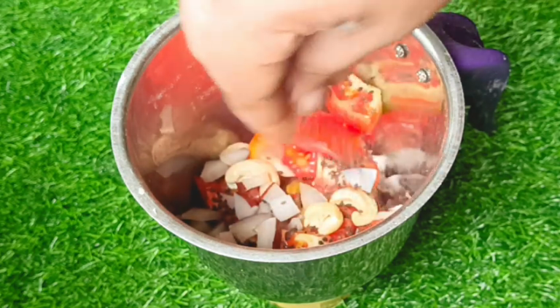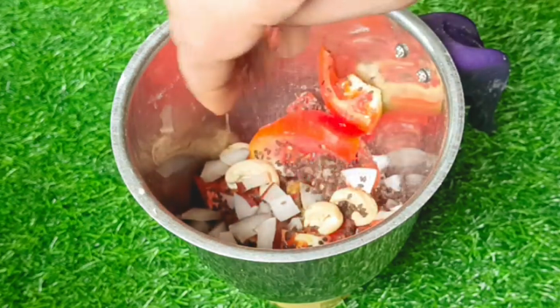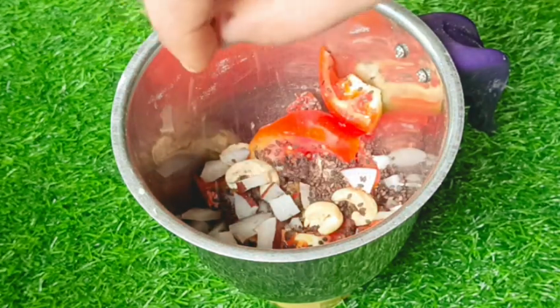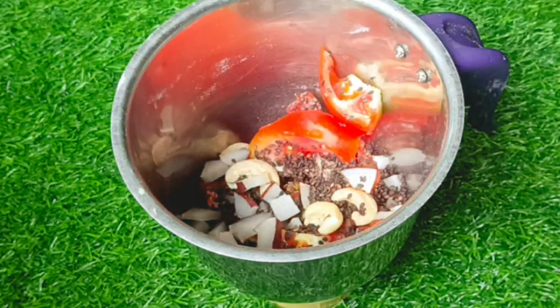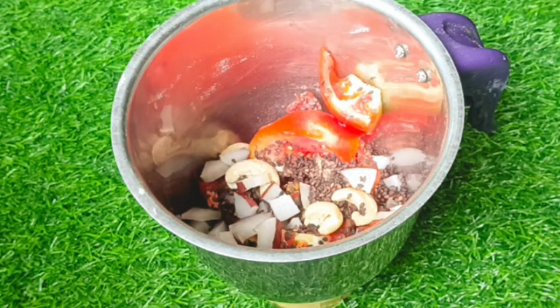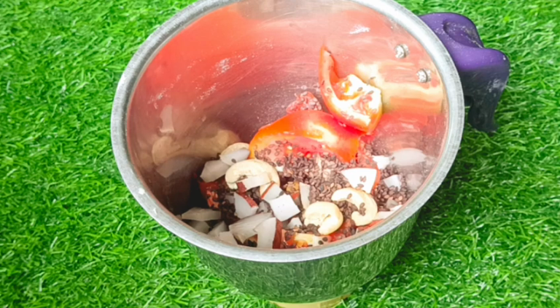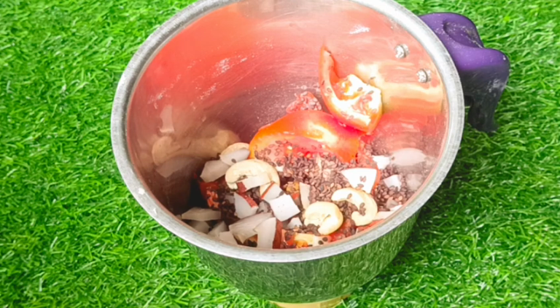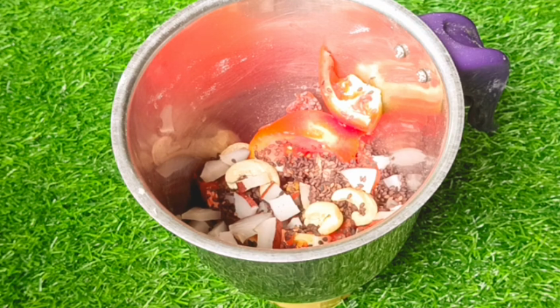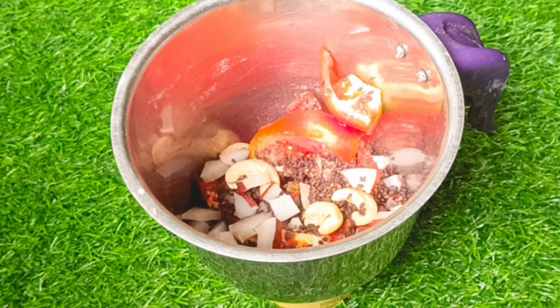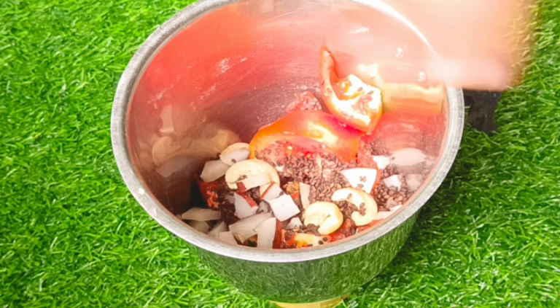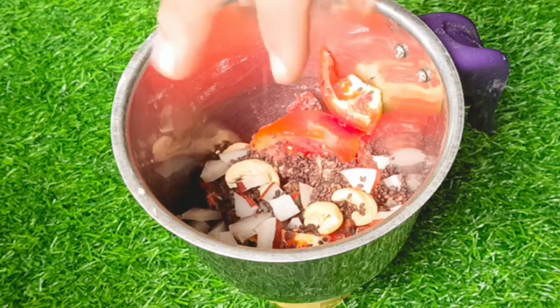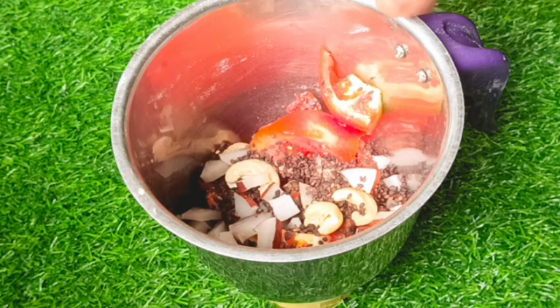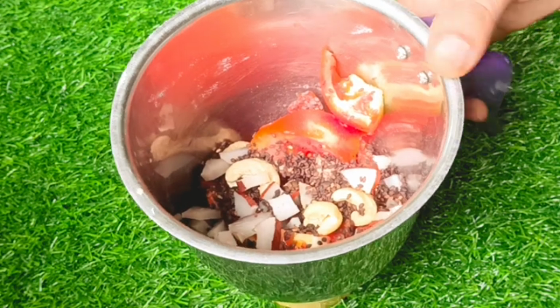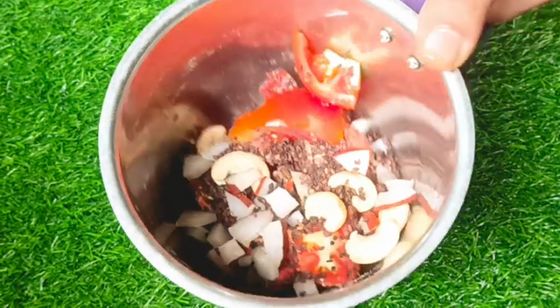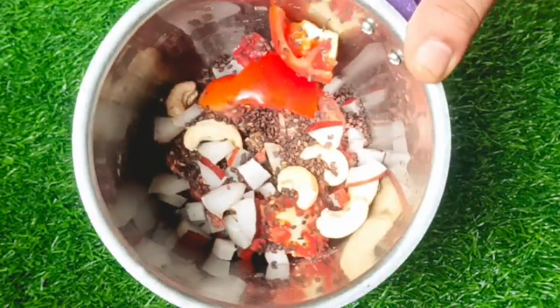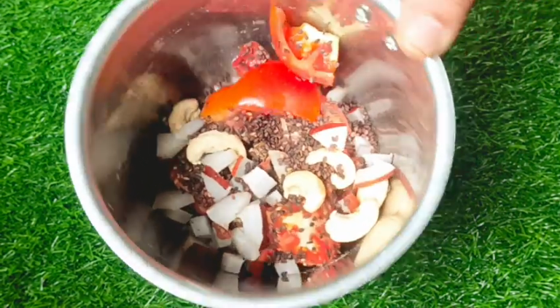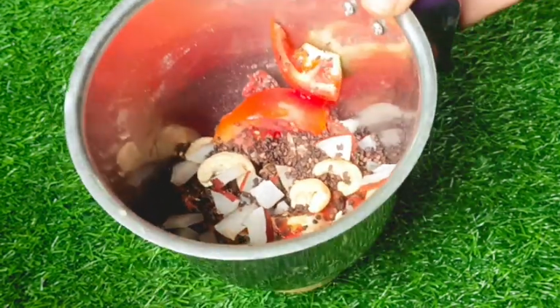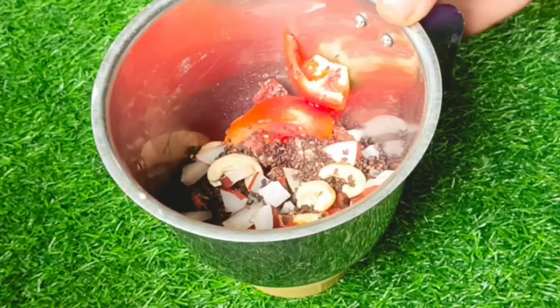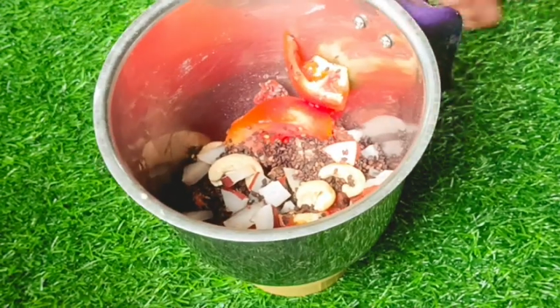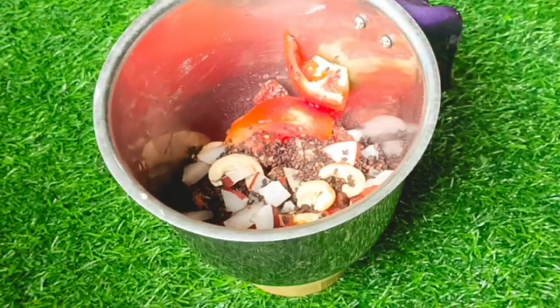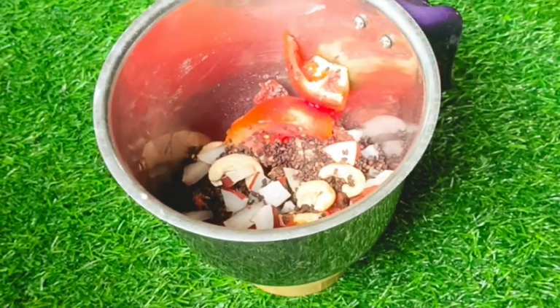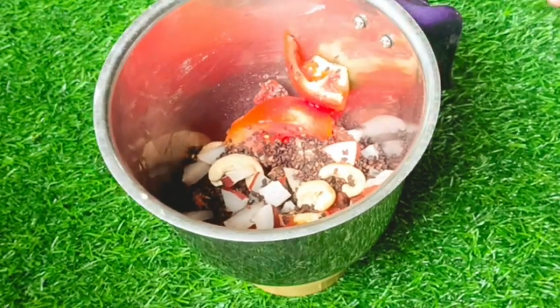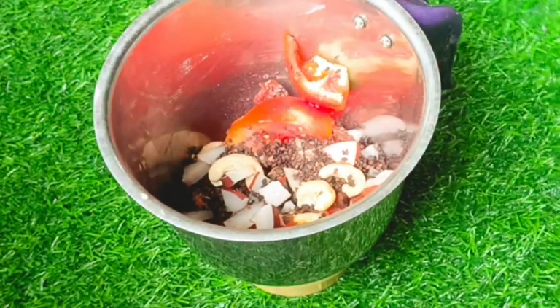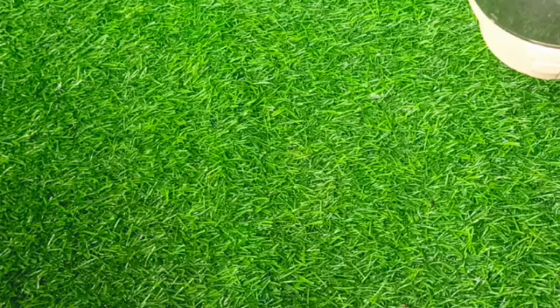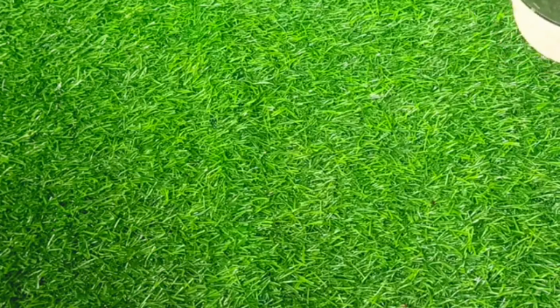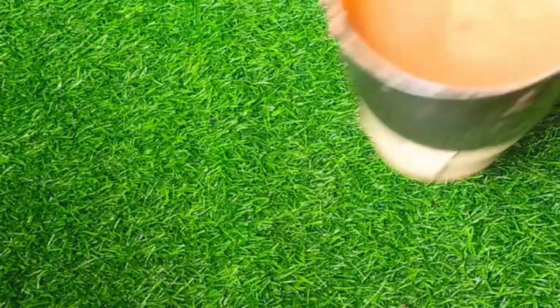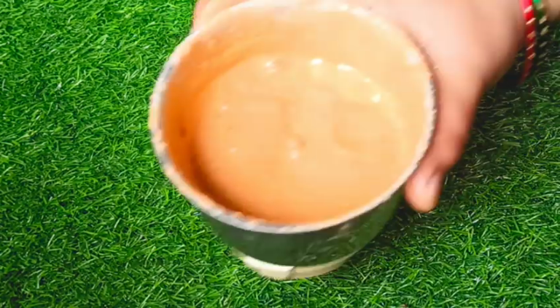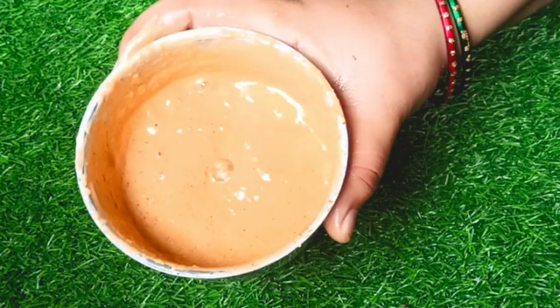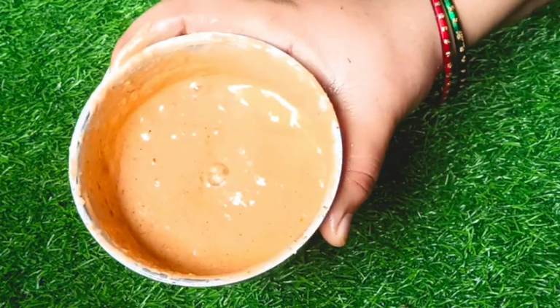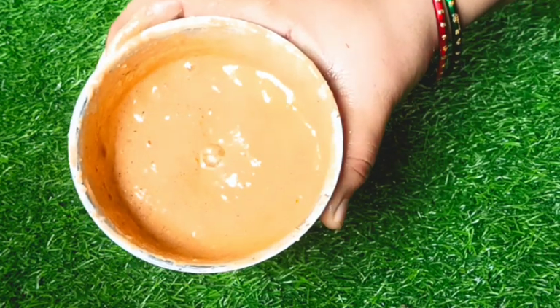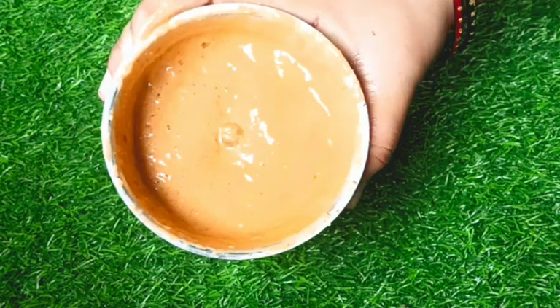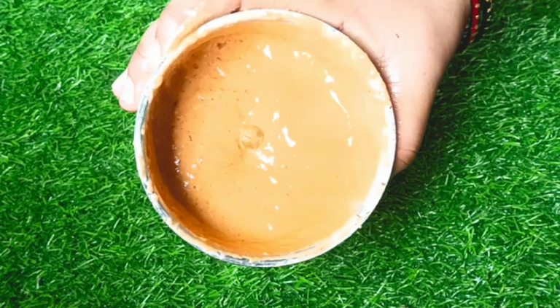The color has changed. The taste is developing. Now we are mixing in the puree as well.